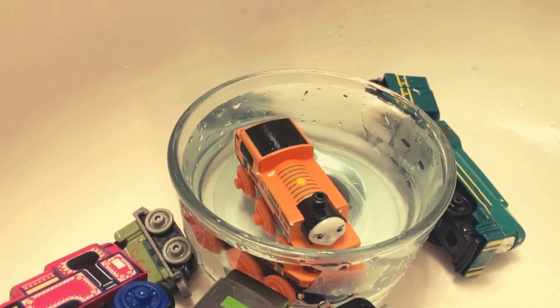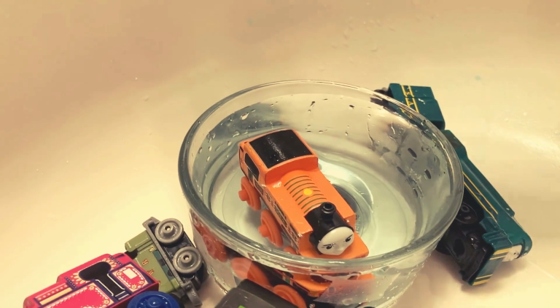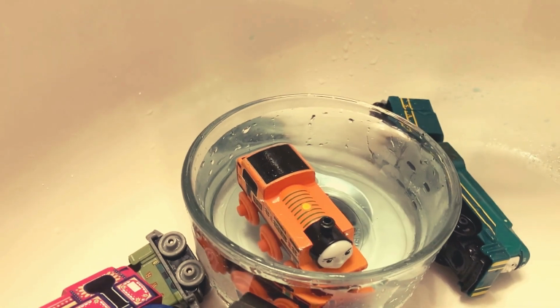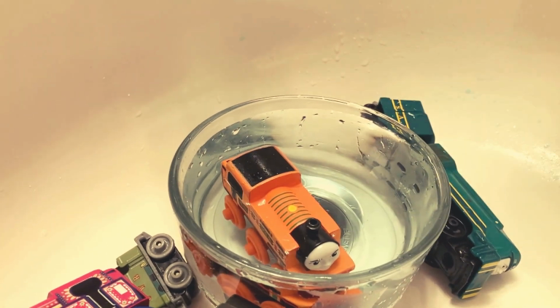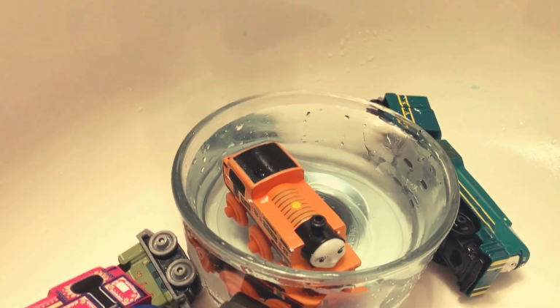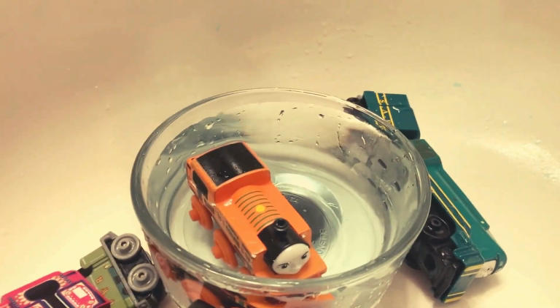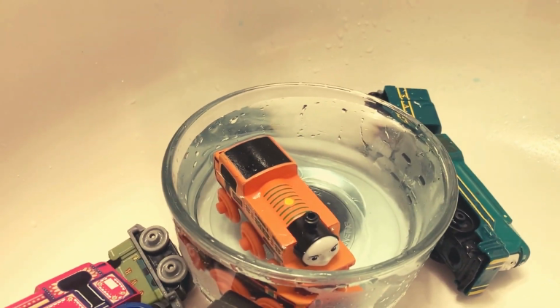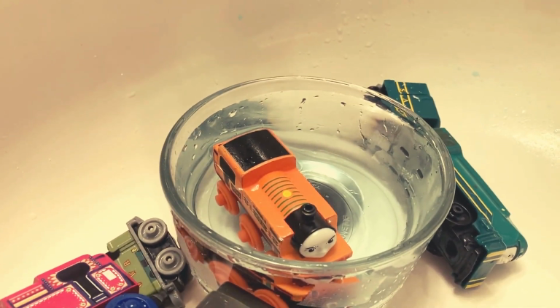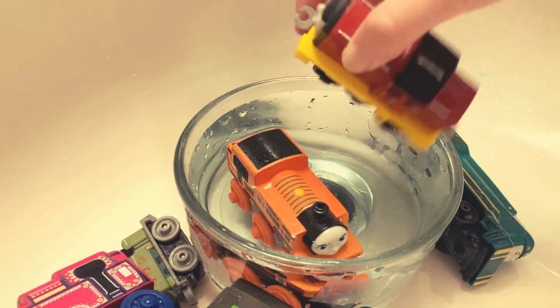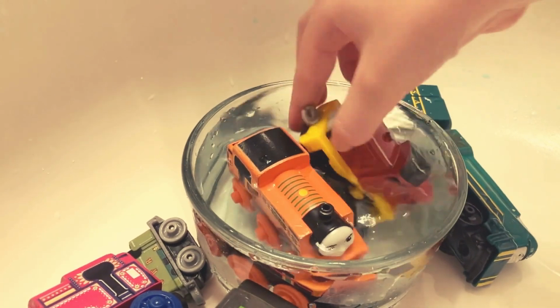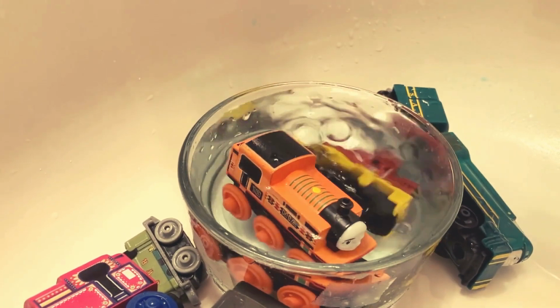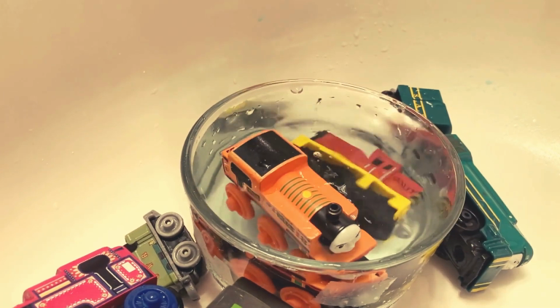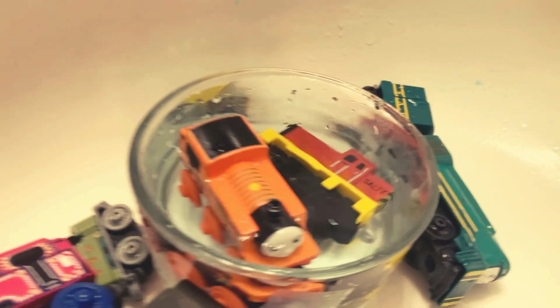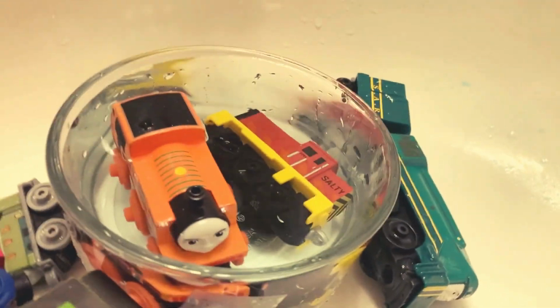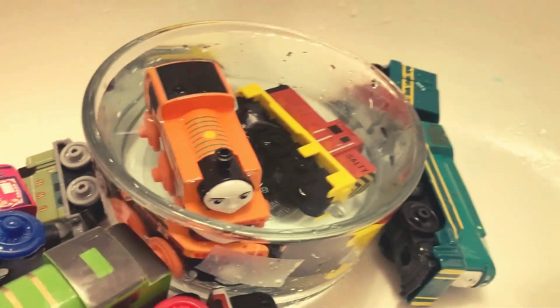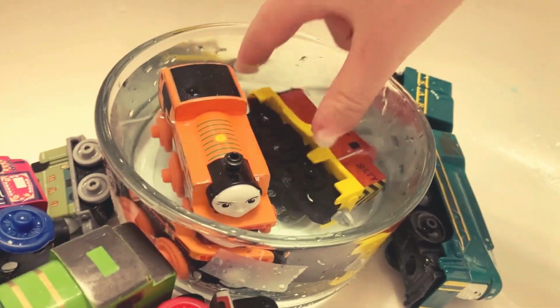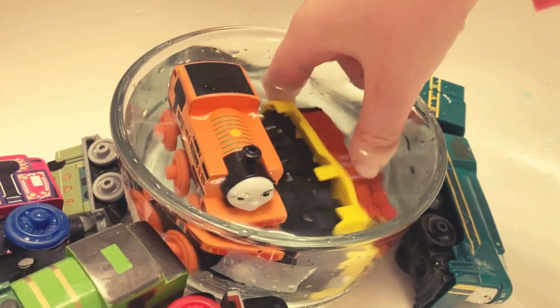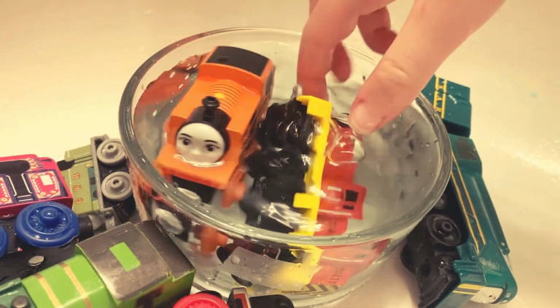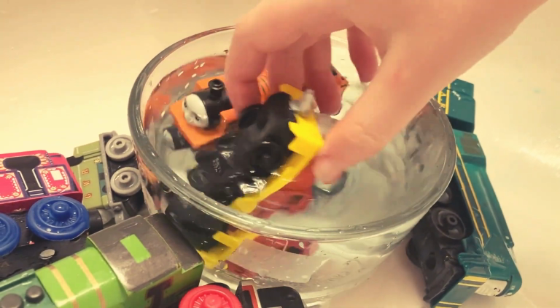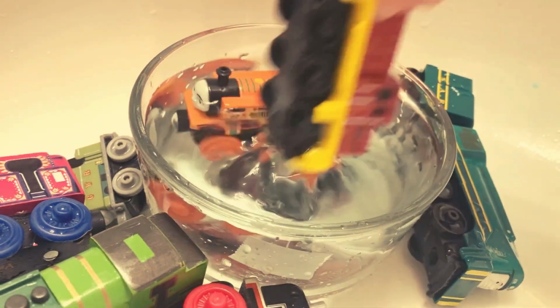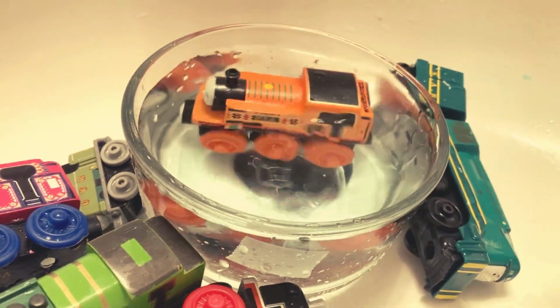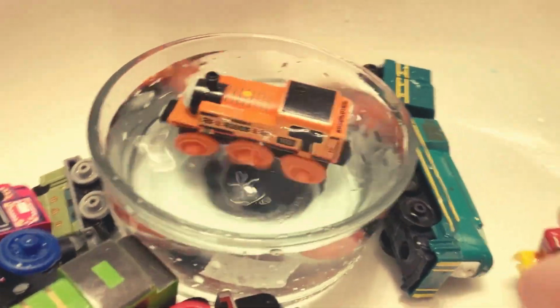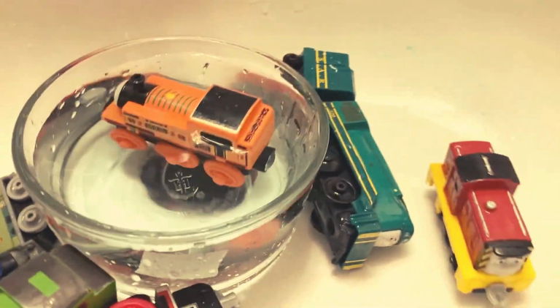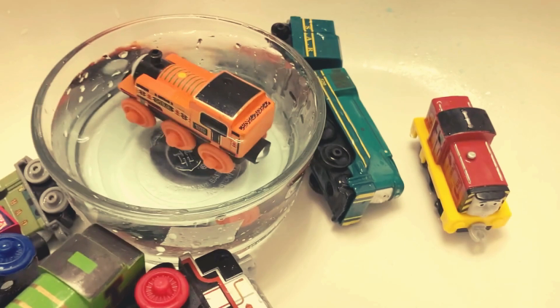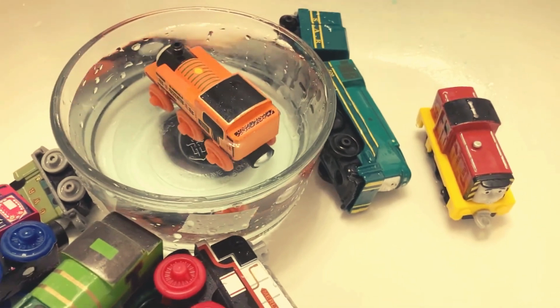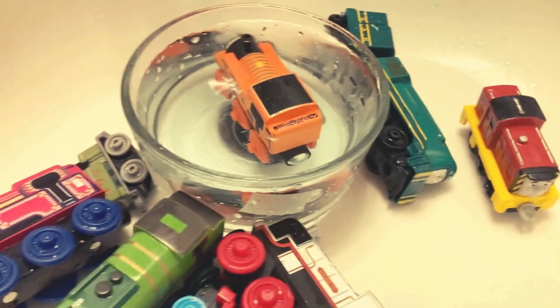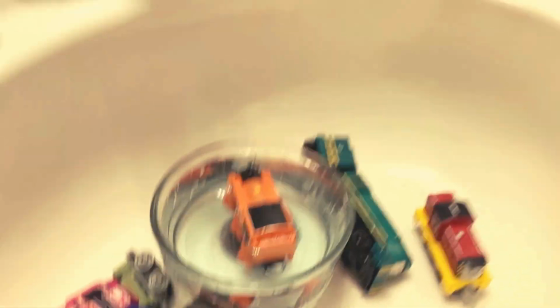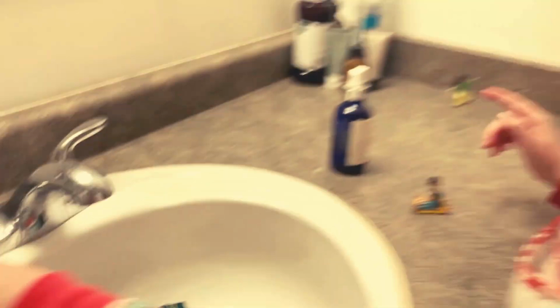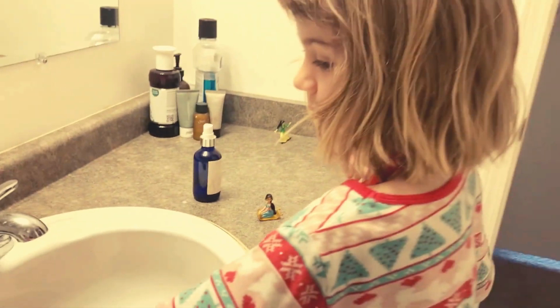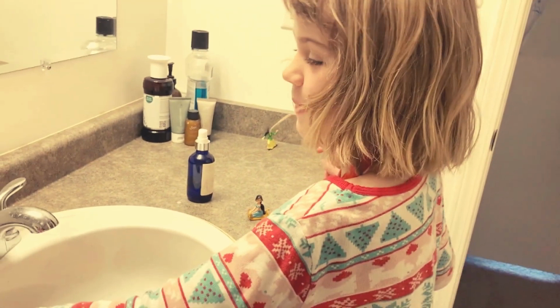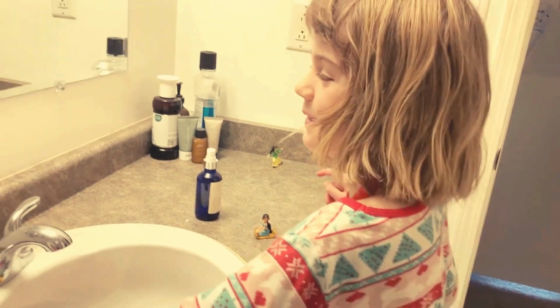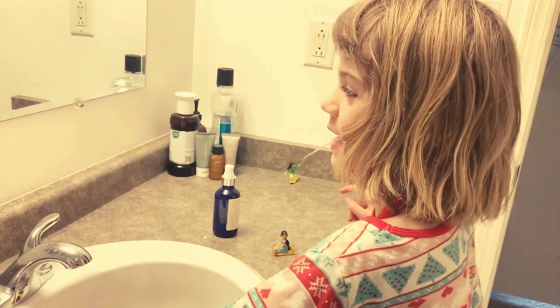Neo floats! Does Salty float? No. So your wooden engine Neo floats, but Salty is plastic — and a little bit of metal, I think. Alright! Bye! Please hit subscribe.